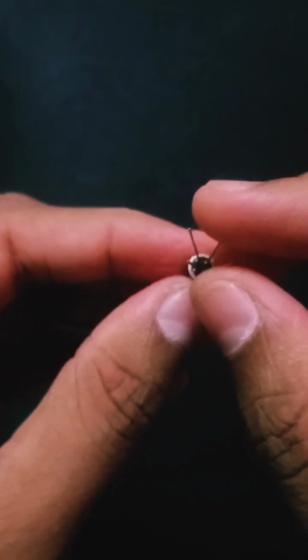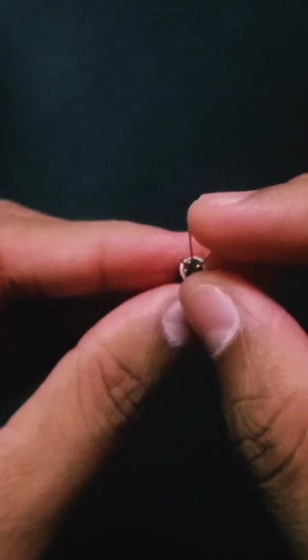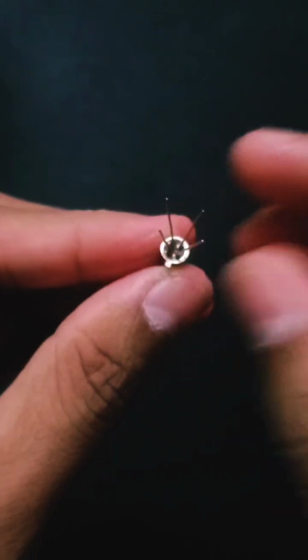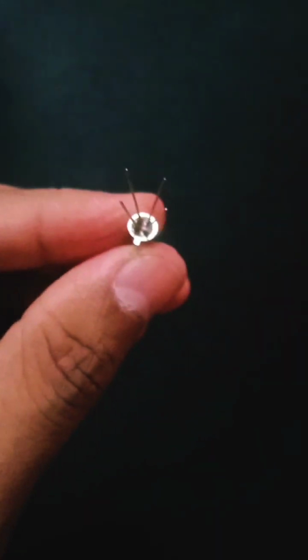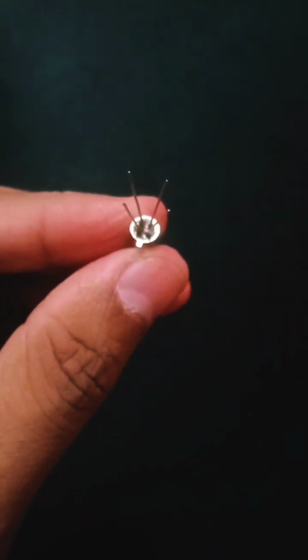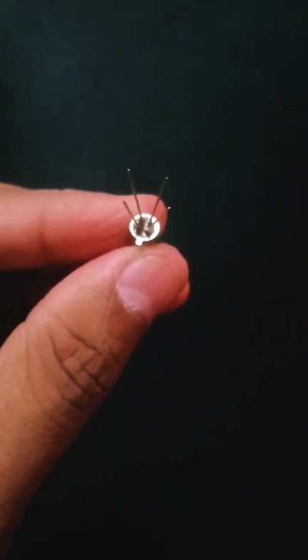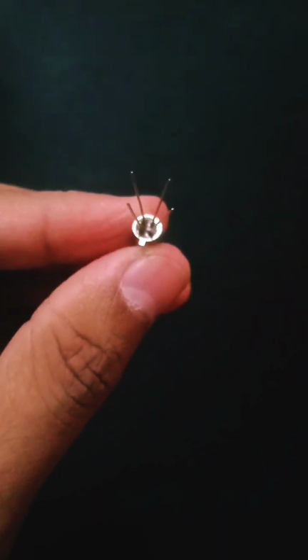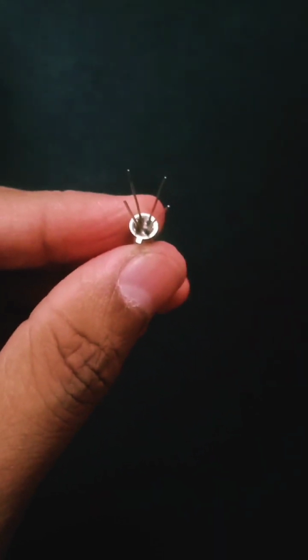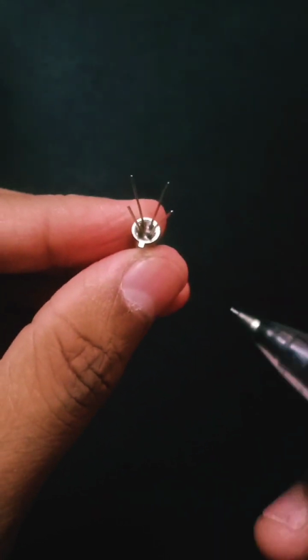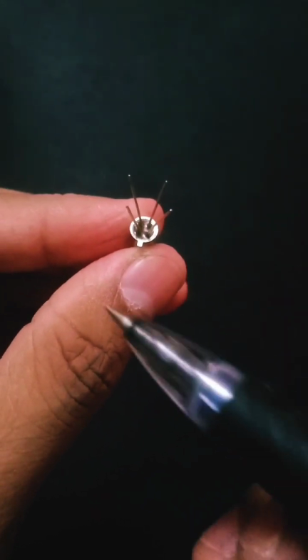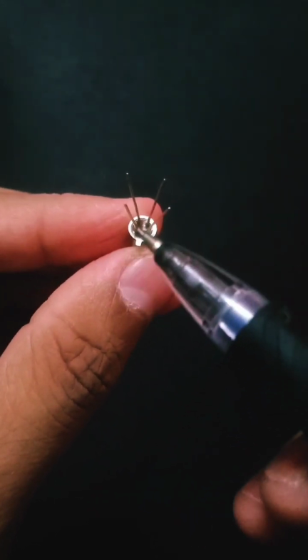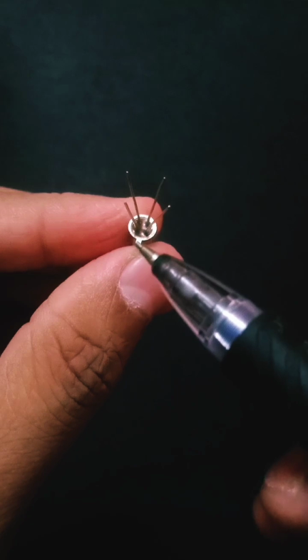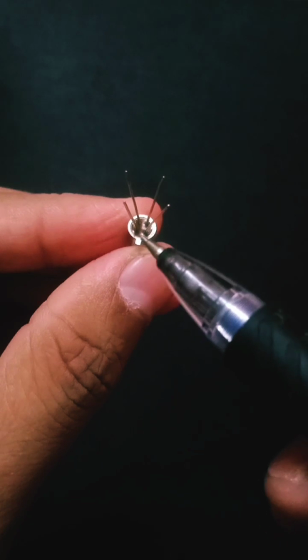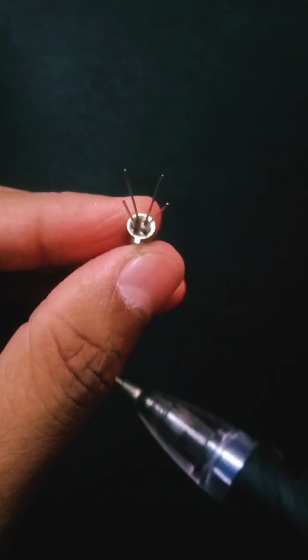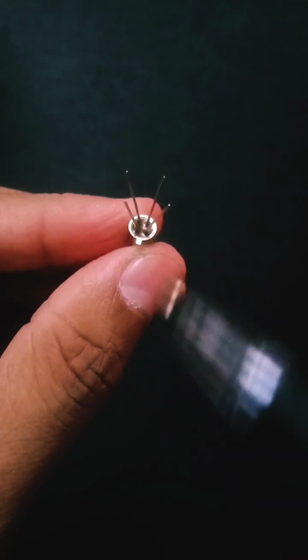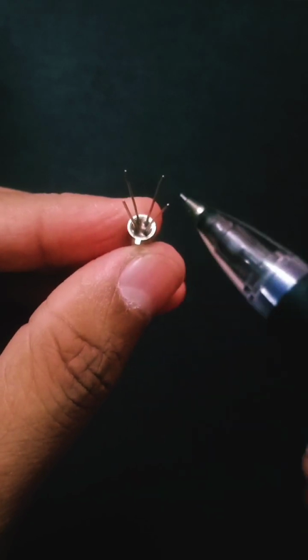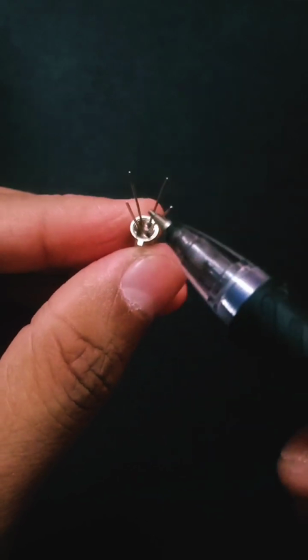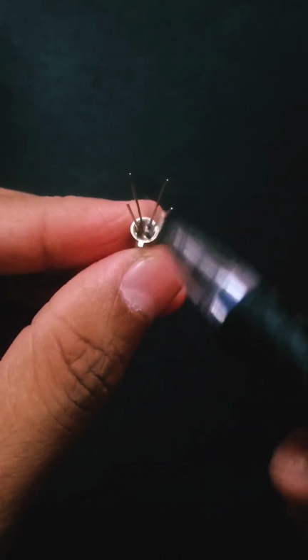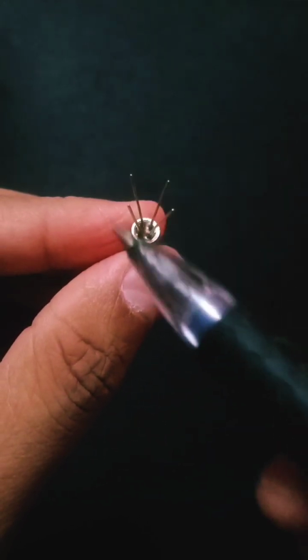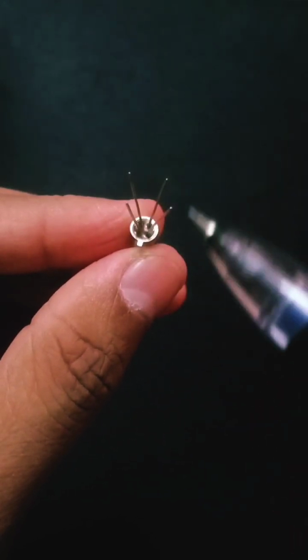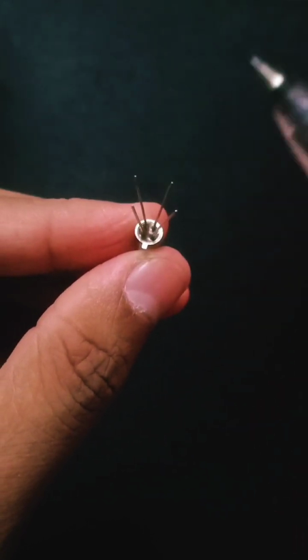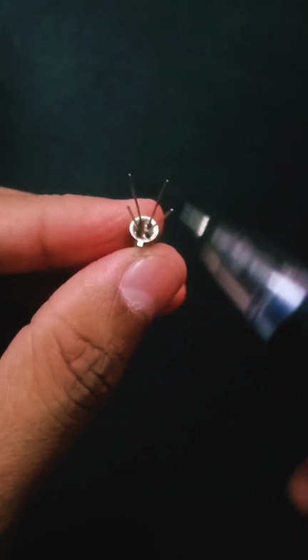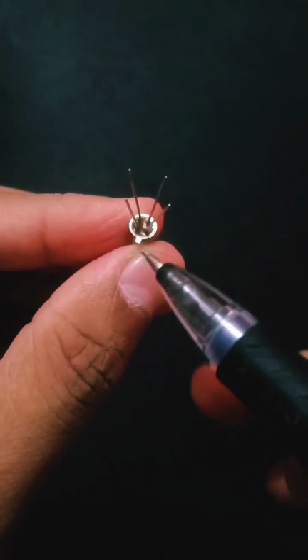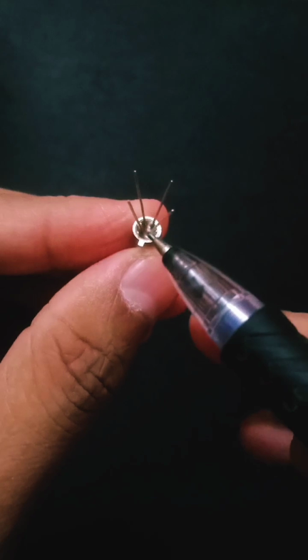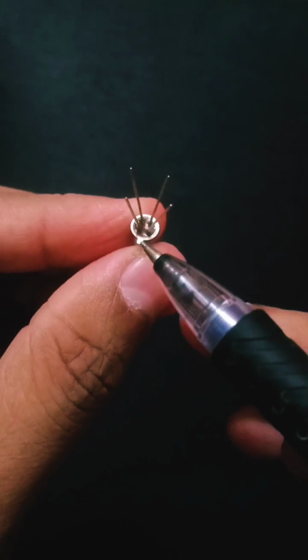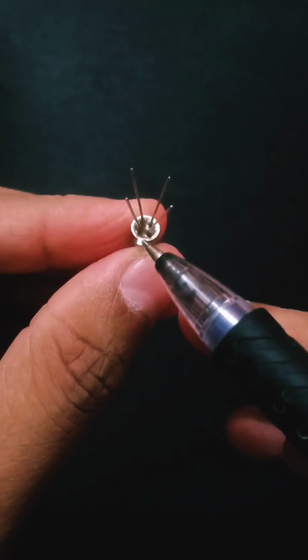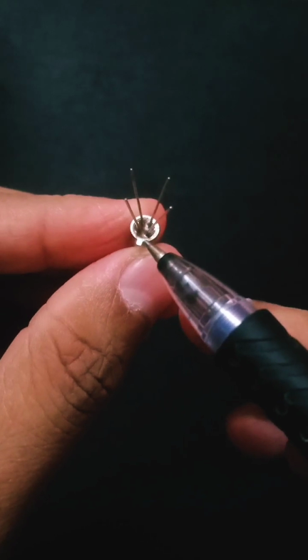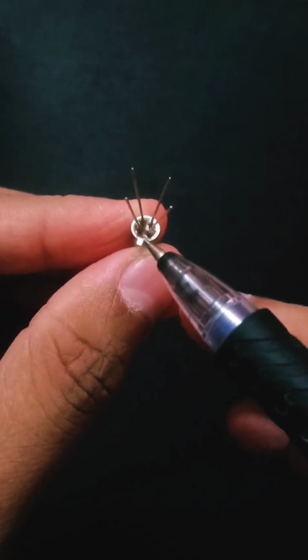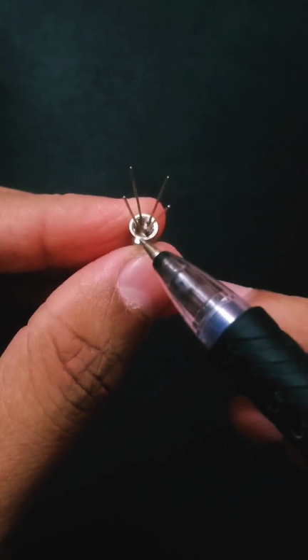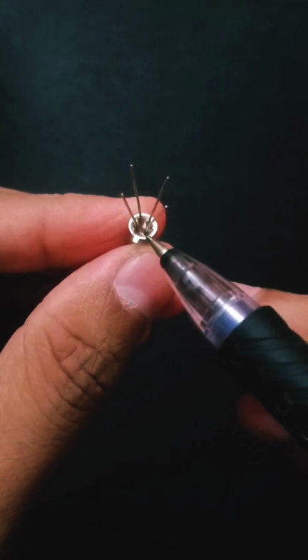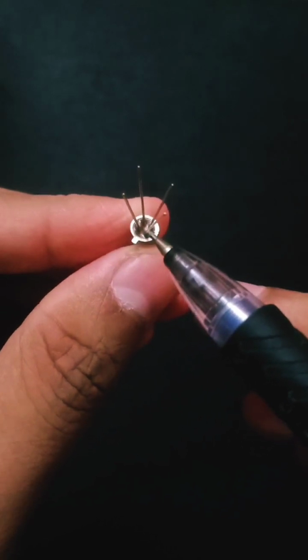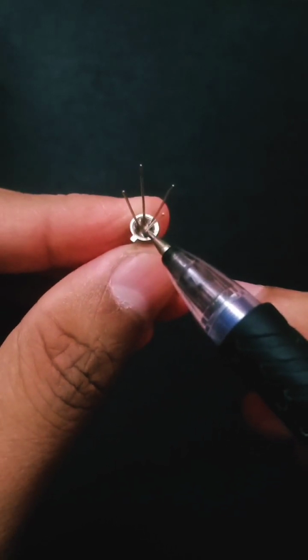So let me handle the JFET as explained in the previous session. As you can see, I handle the JFET in such a way that the notch is pointing towards me and all the four terminals are pointing at the top side. So if I see this particular notch, I have to move to the right side of the notch.